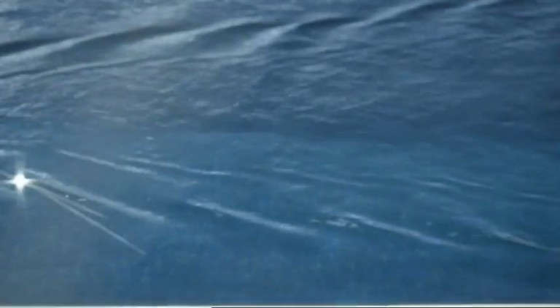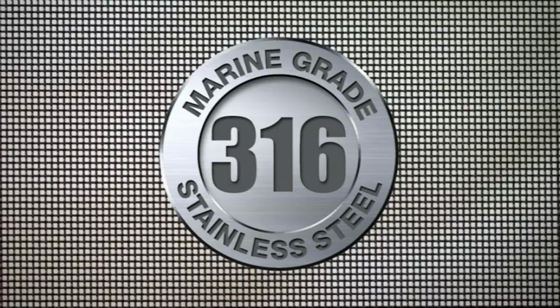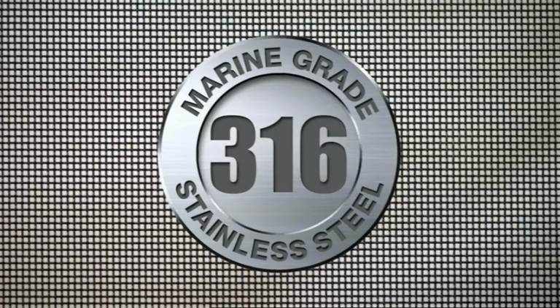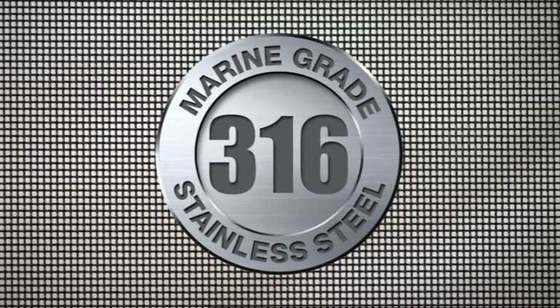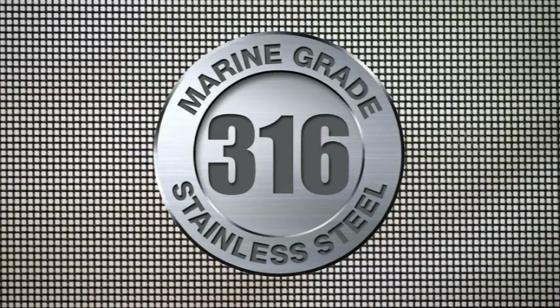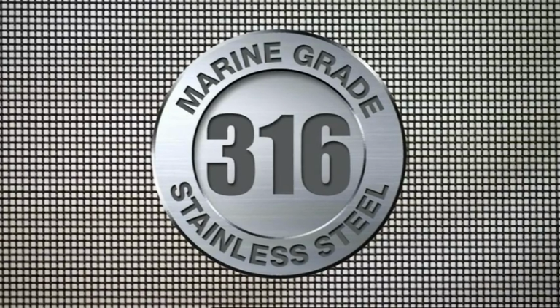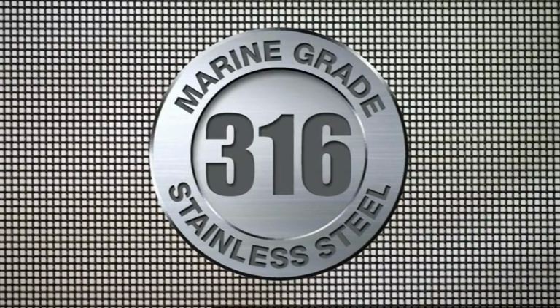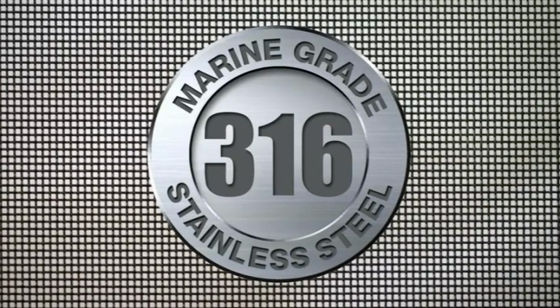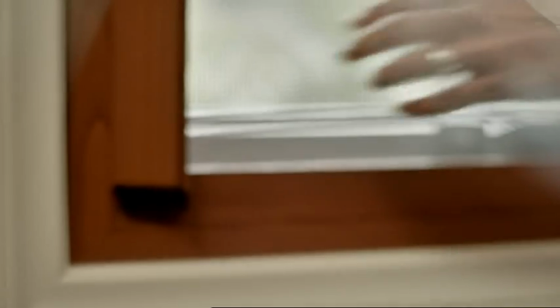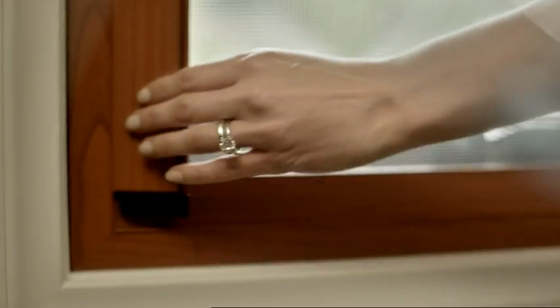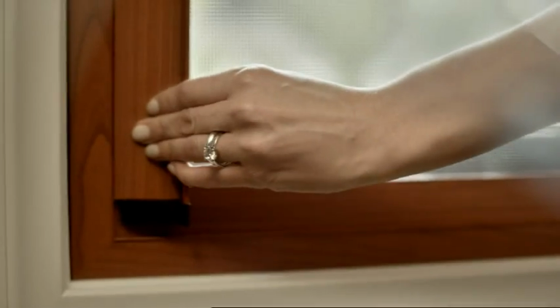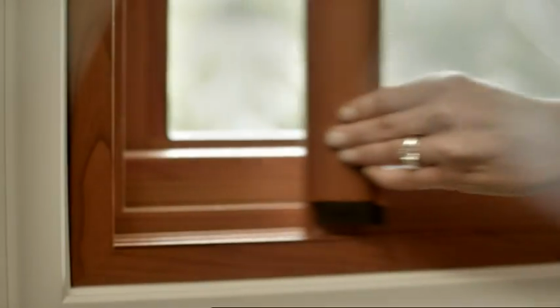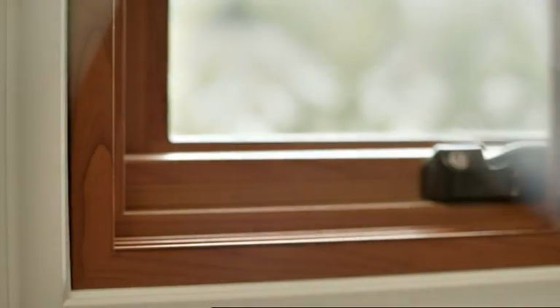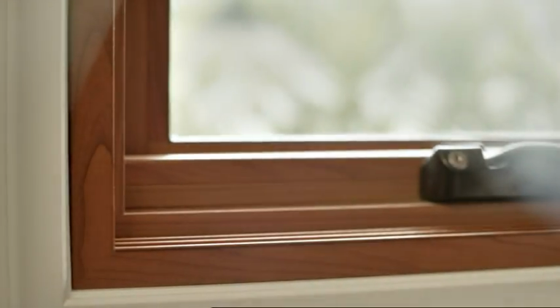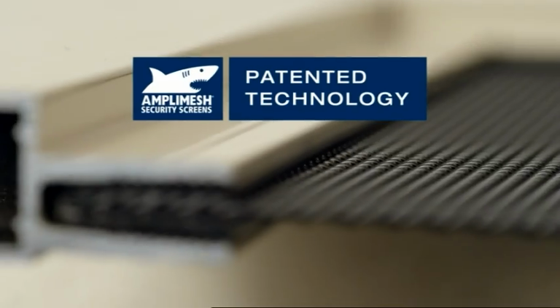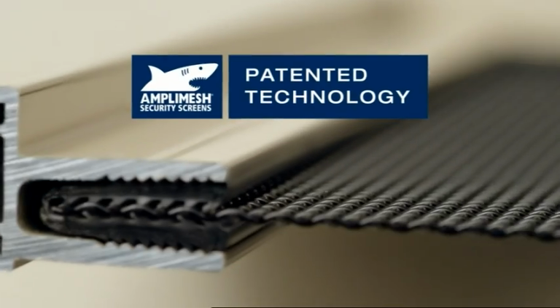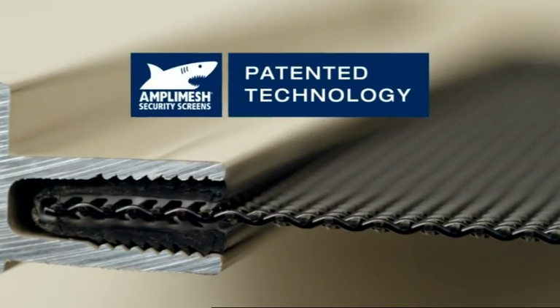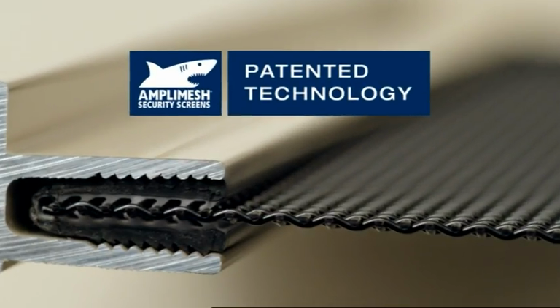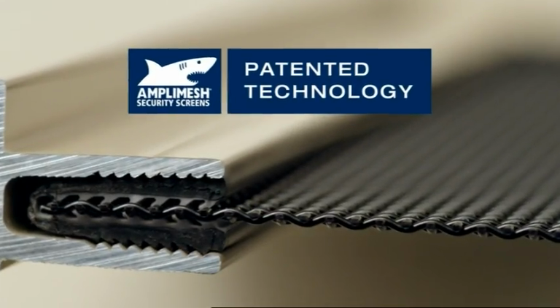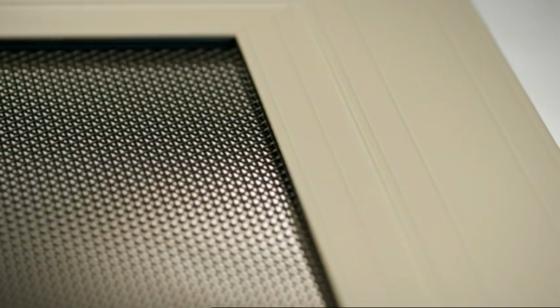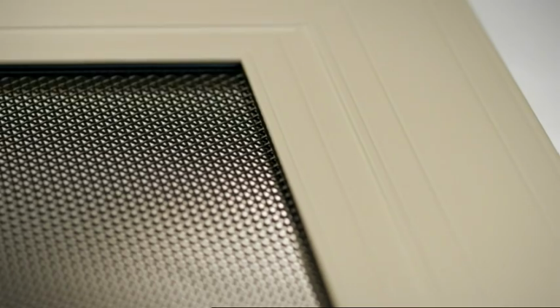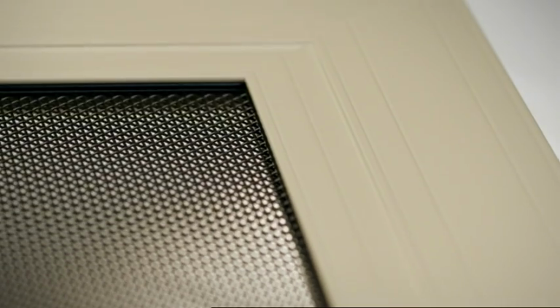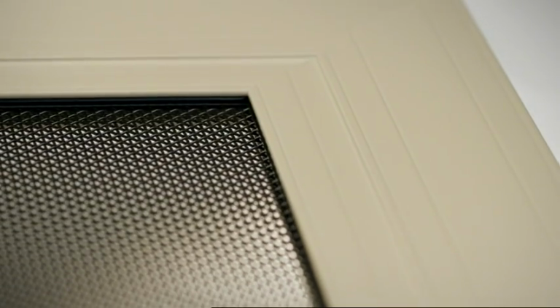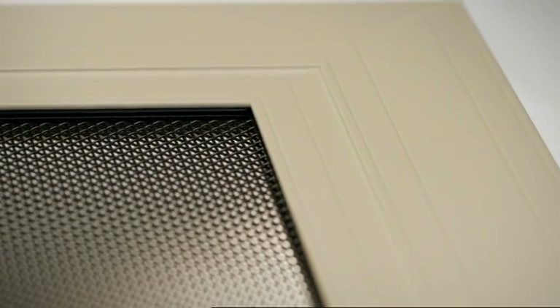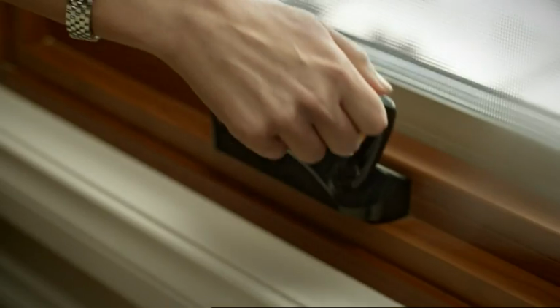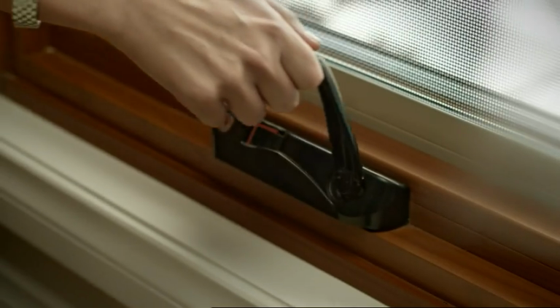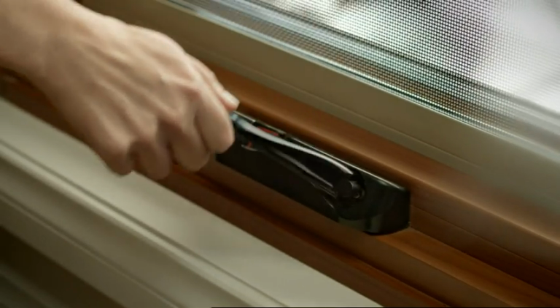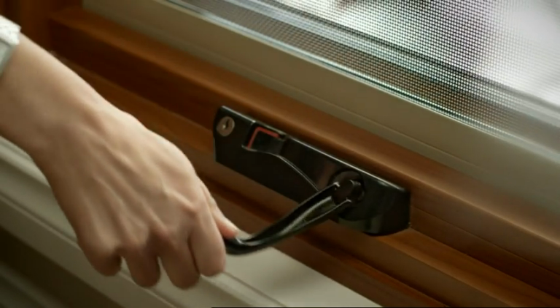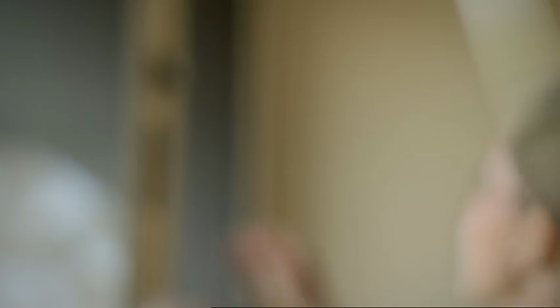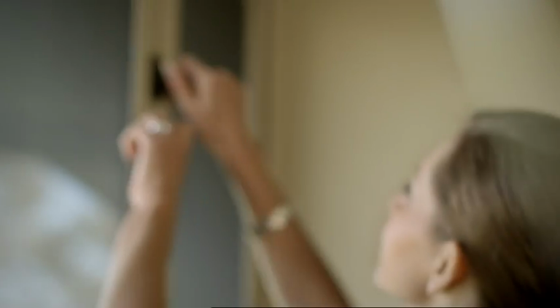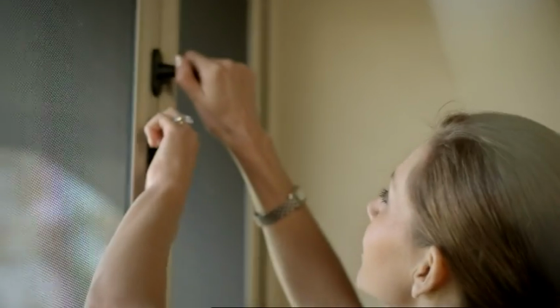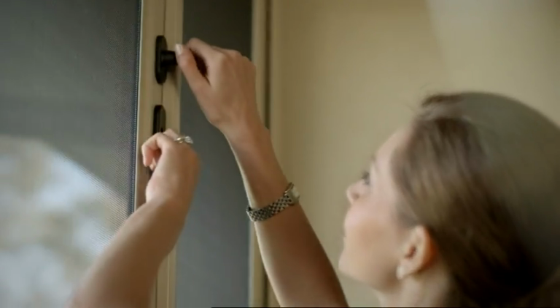Corrosion resistant 316 marine grade stainless steel mesh in a sturdy aluminium frame. SuperScreen's patented pressure process fits the screens to the frame without screws or rivets. Locking systems and fittings are customised for your needs.